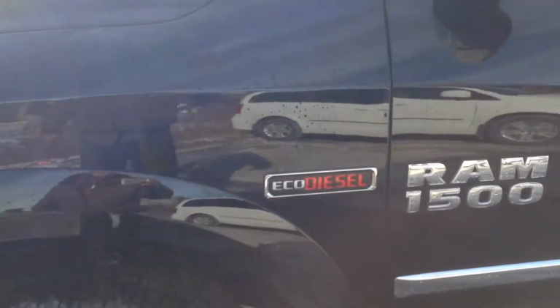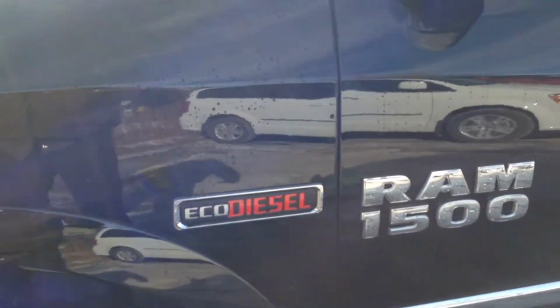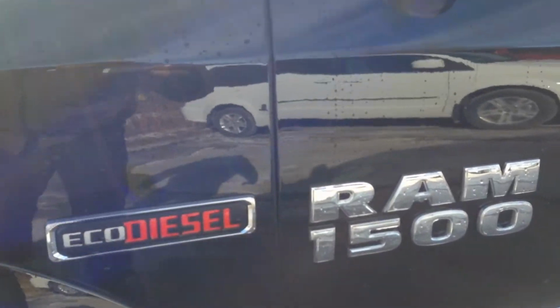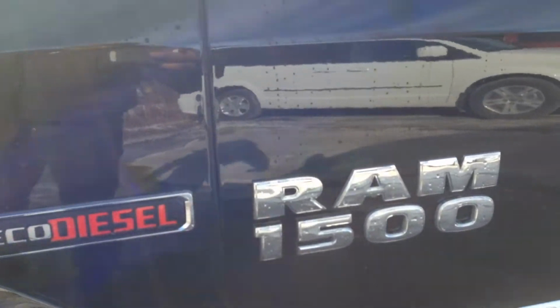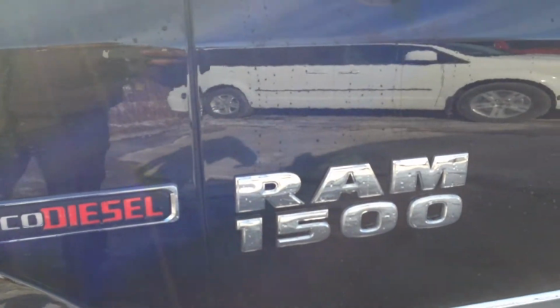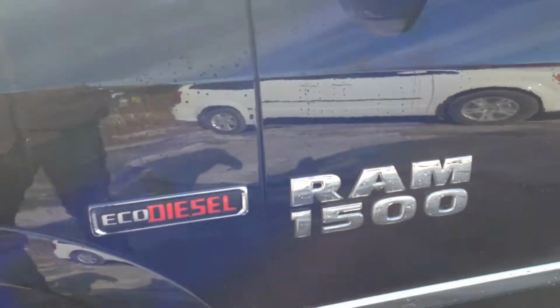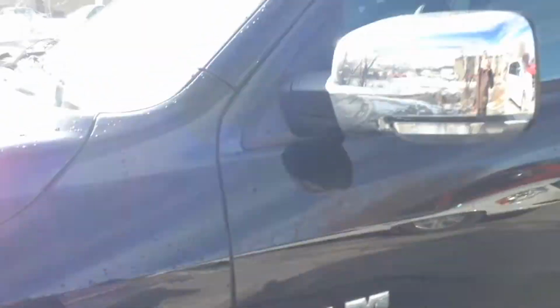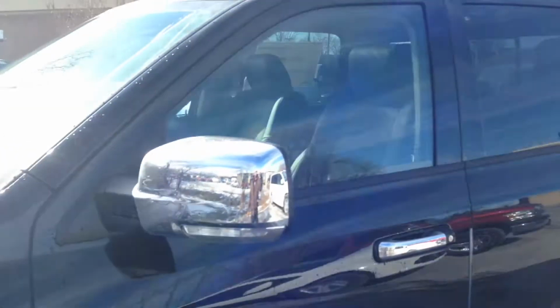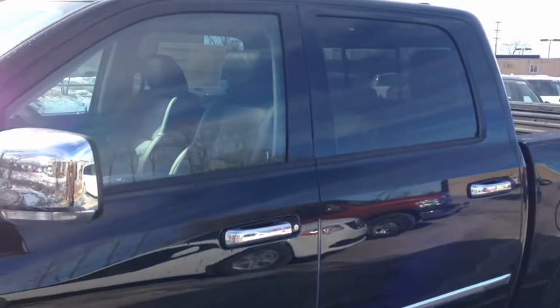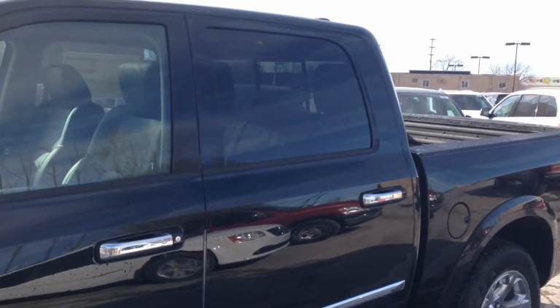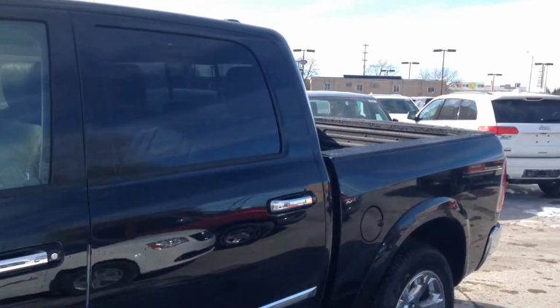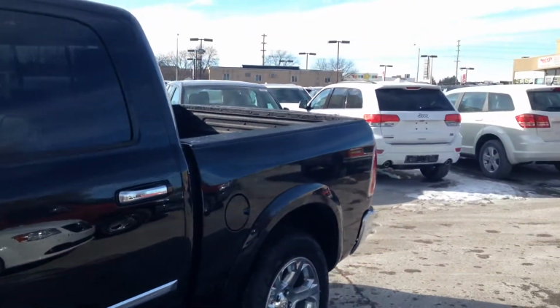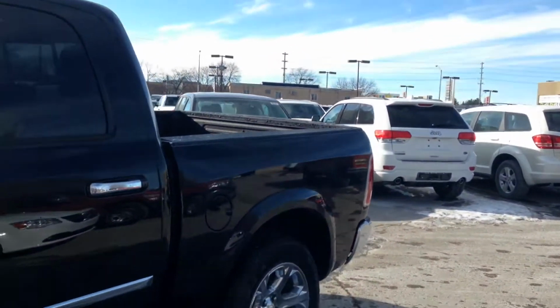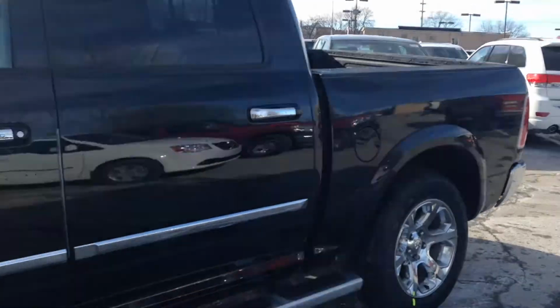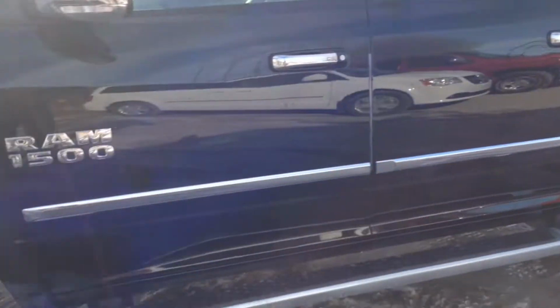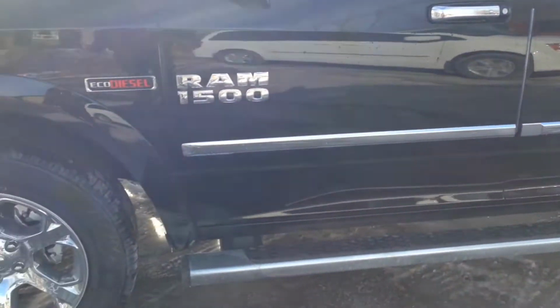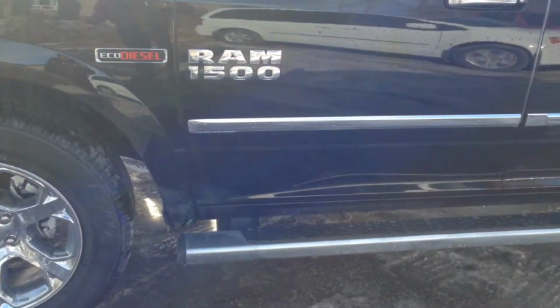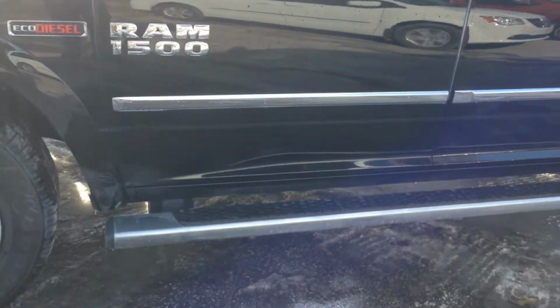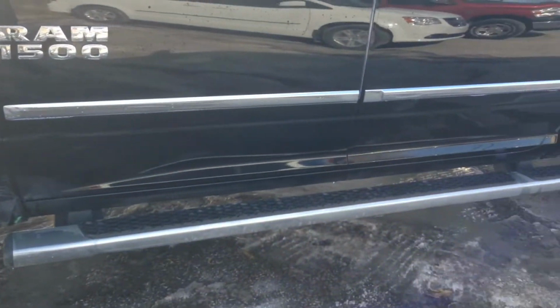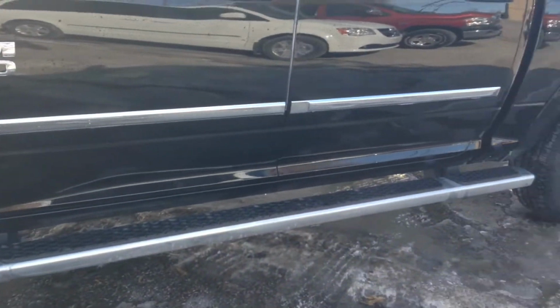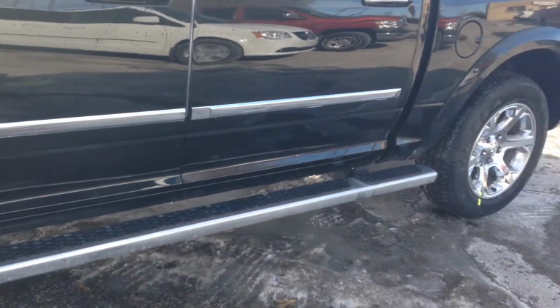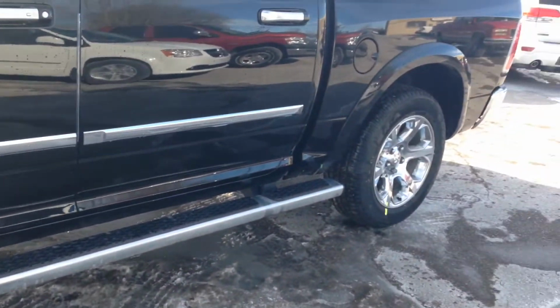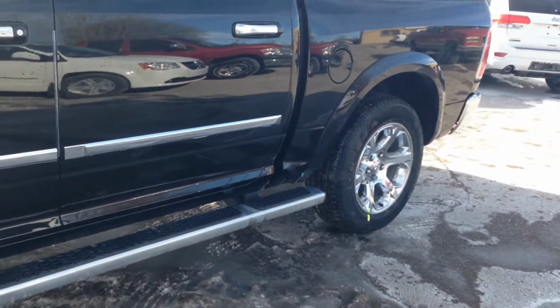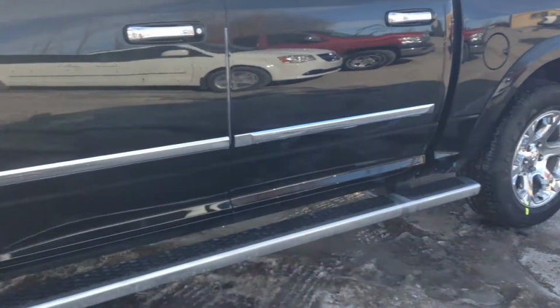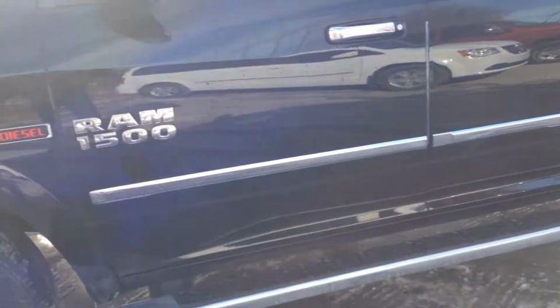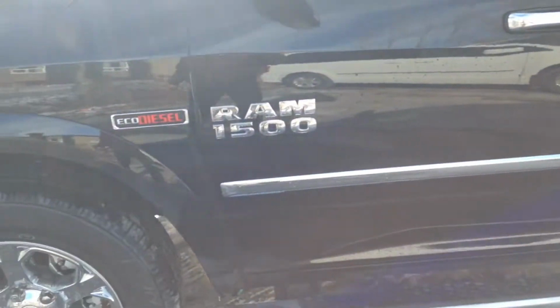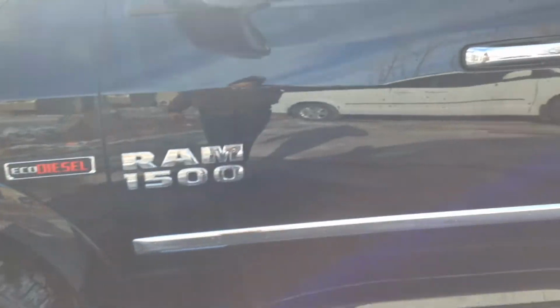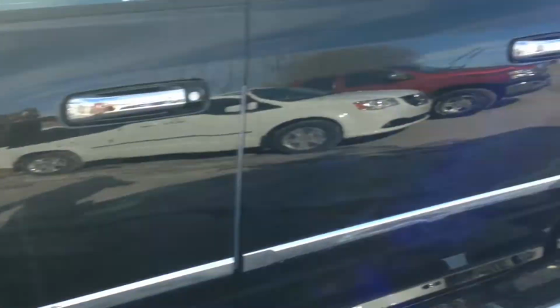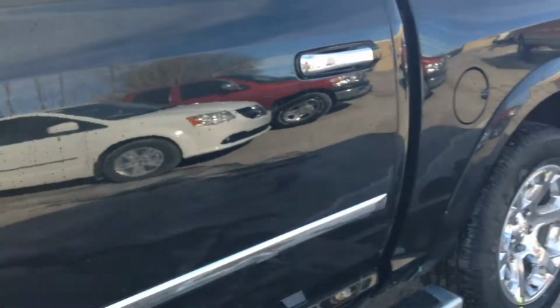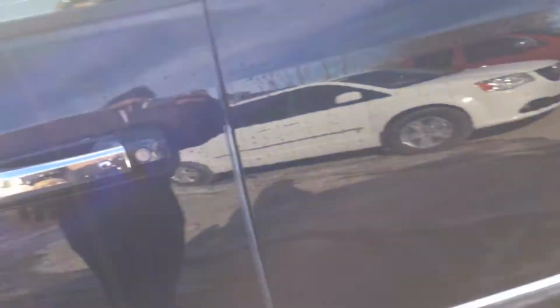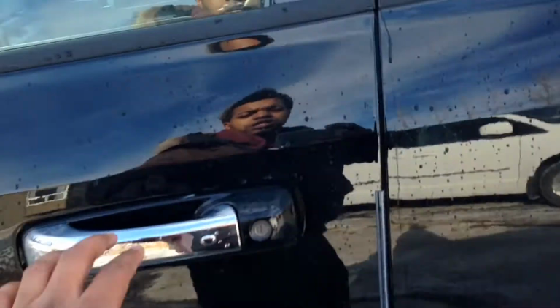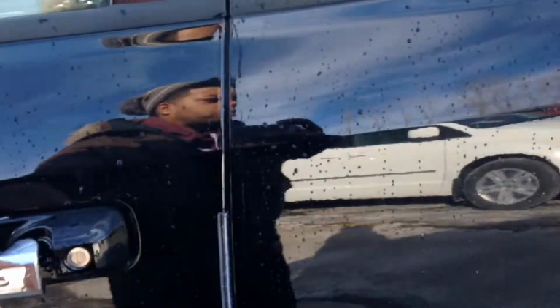This is the EcoDiesel. It's got rear tinted windows, a footstep that goes along the bottom — your running boards — and a smart key entry system.